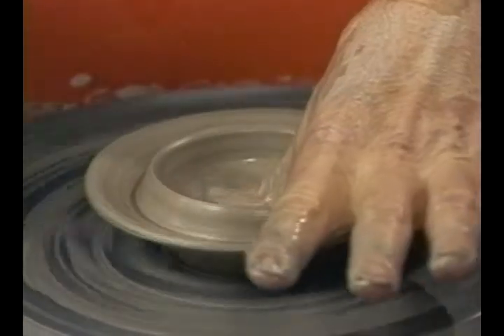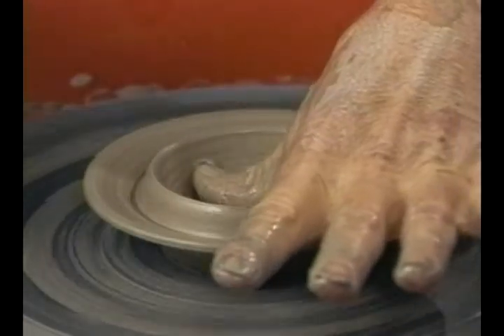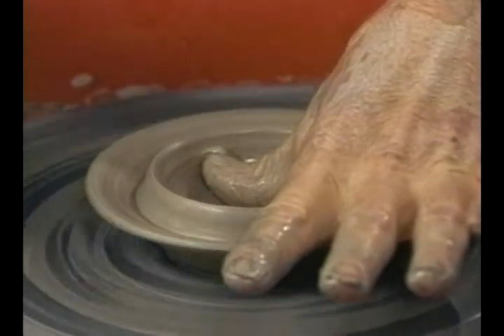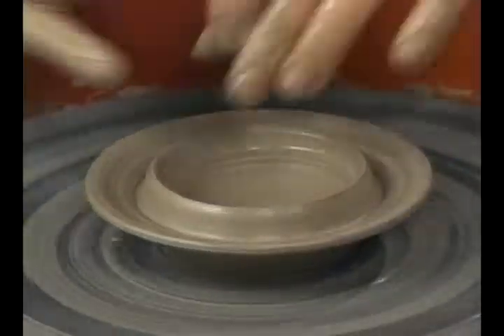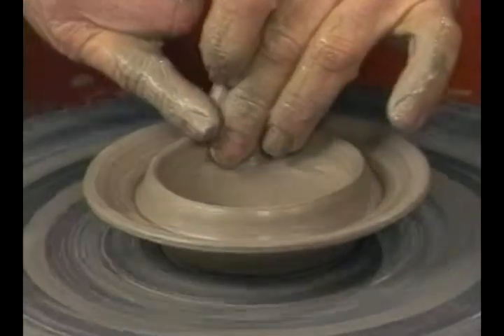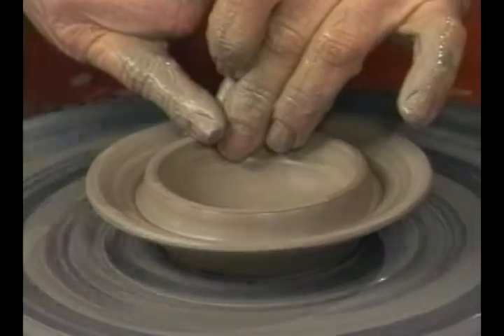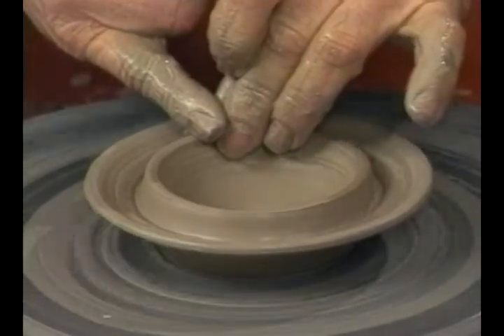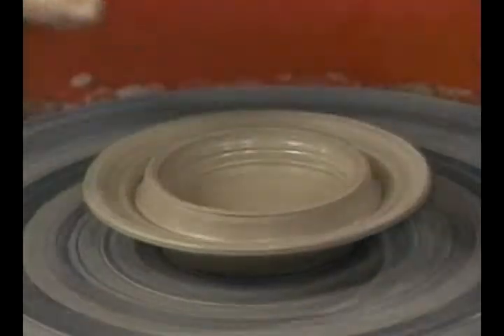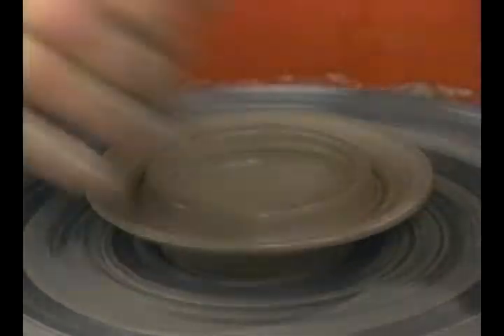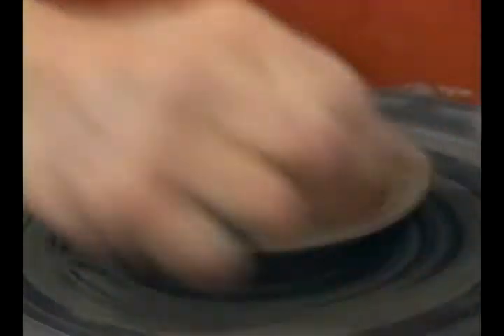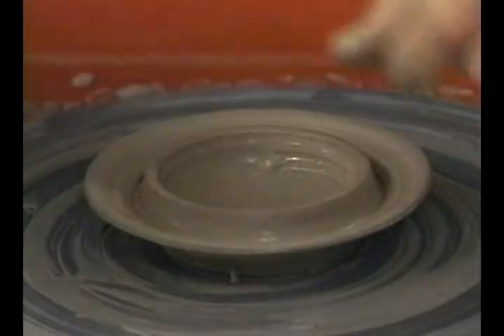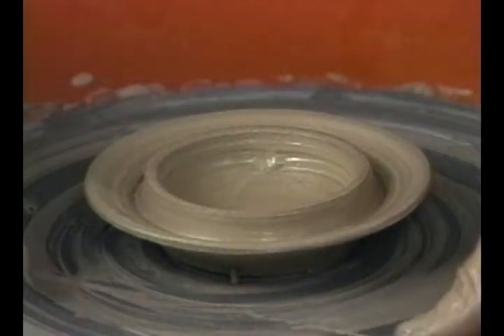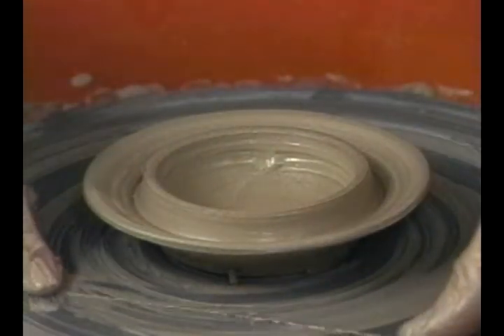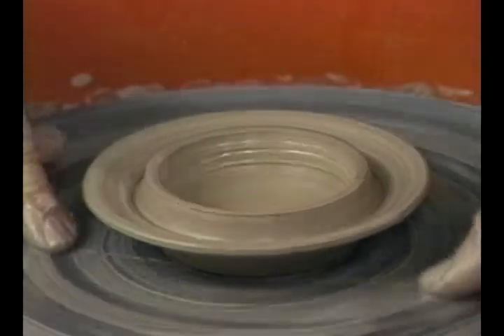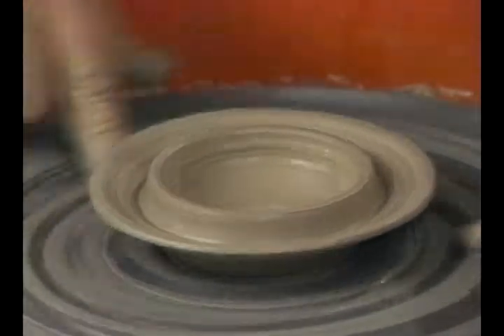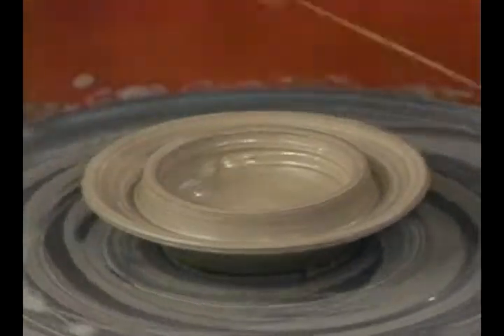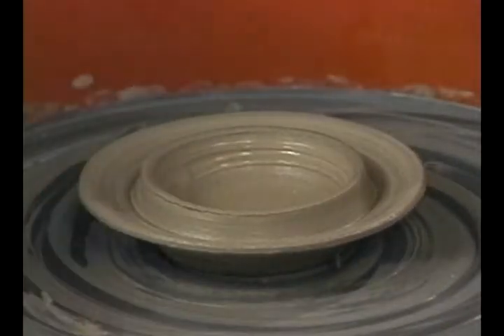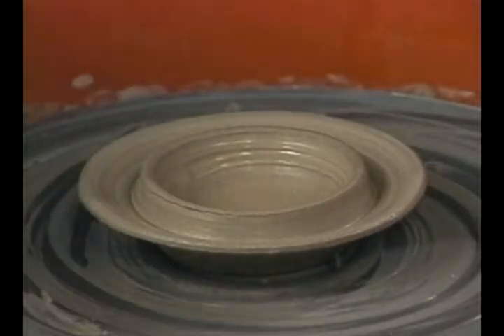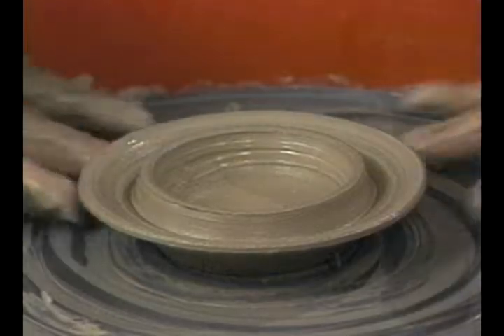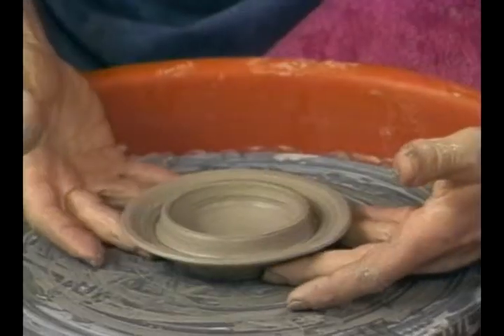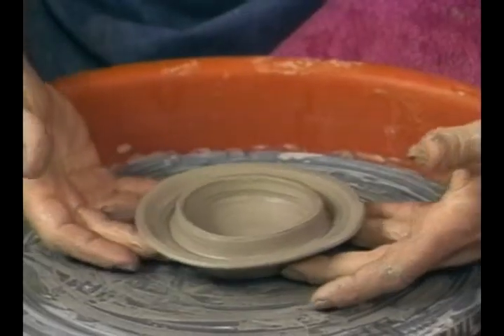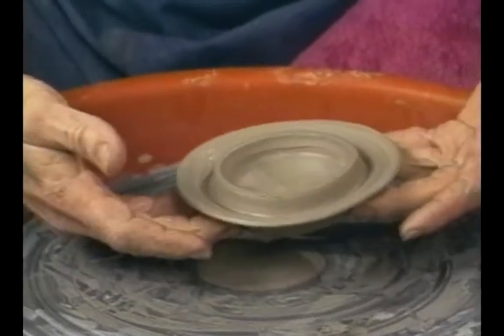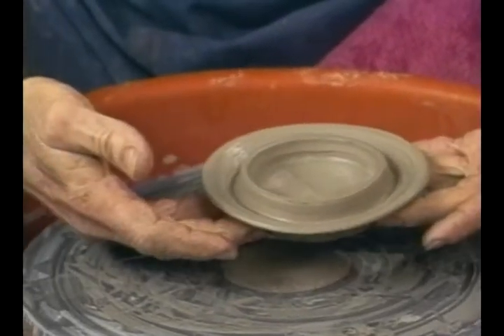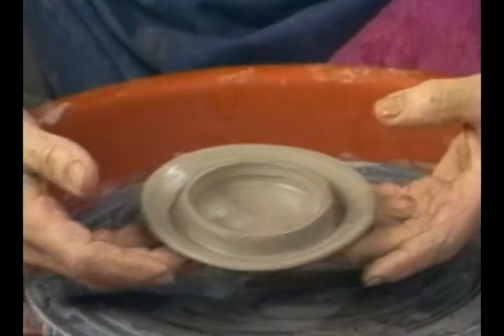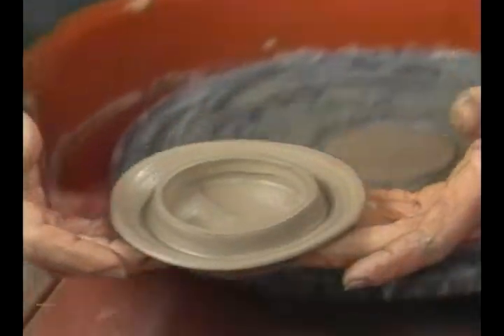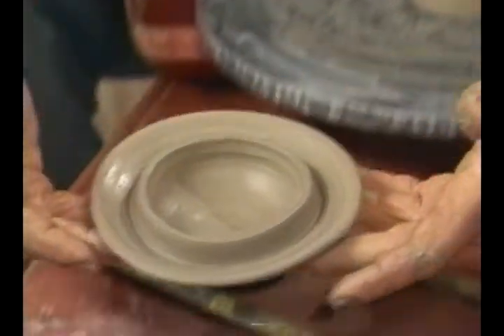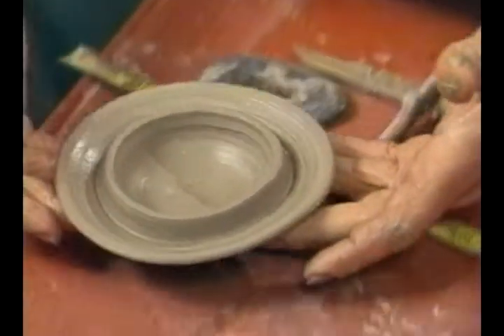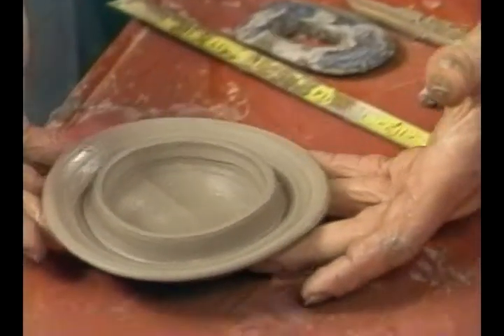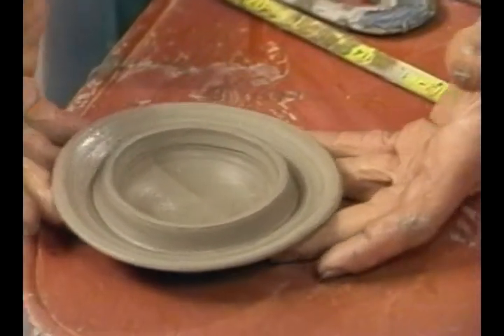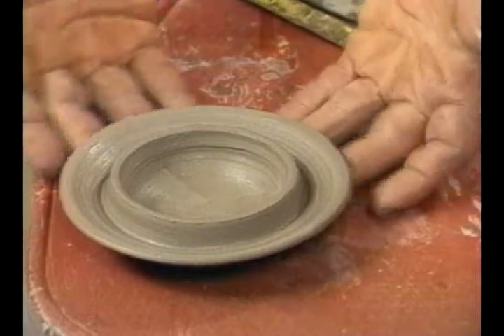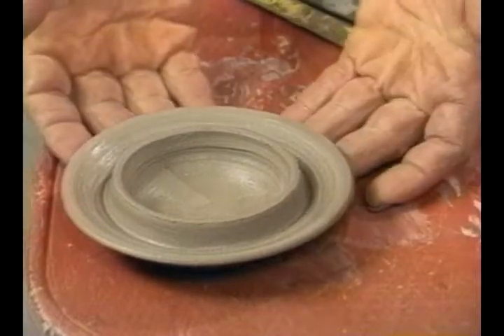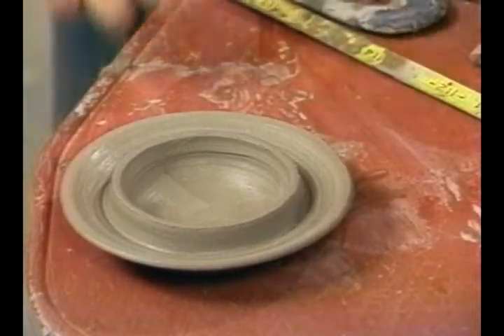This is all right, I think. We will let this dry for a couple of hours, then we'll turn it over and put it back on the wheel. With the footing tool, we'll just round the top of this pot off.